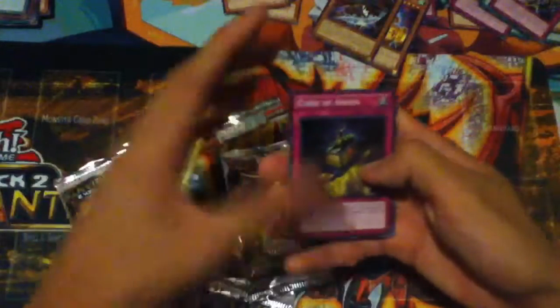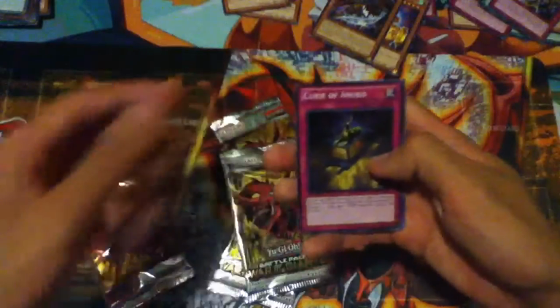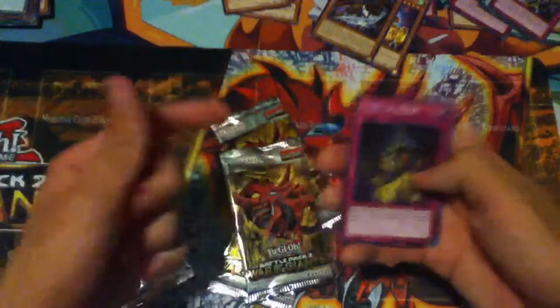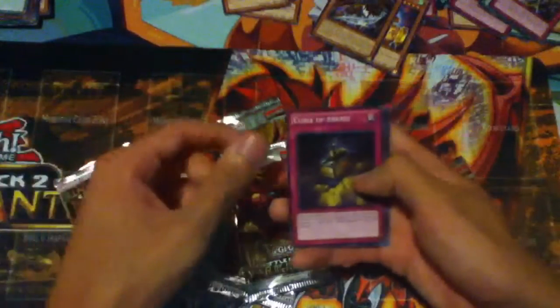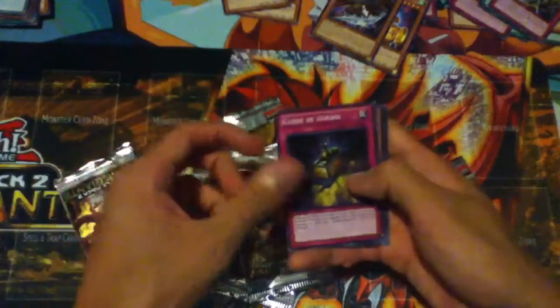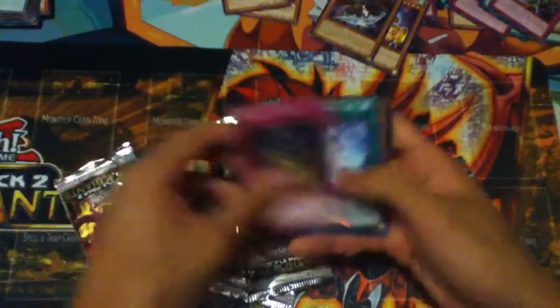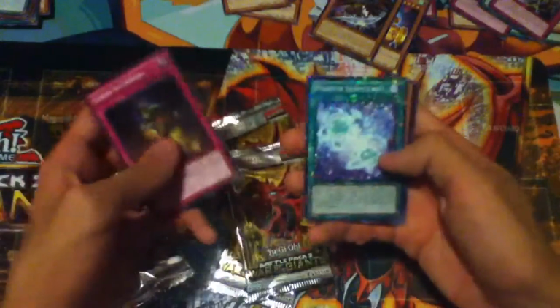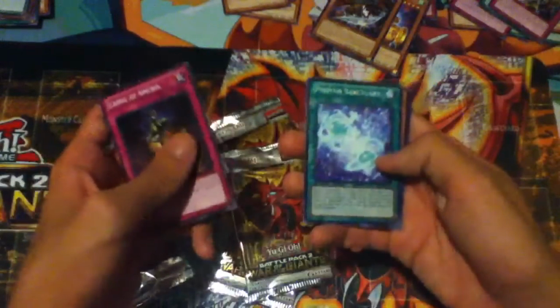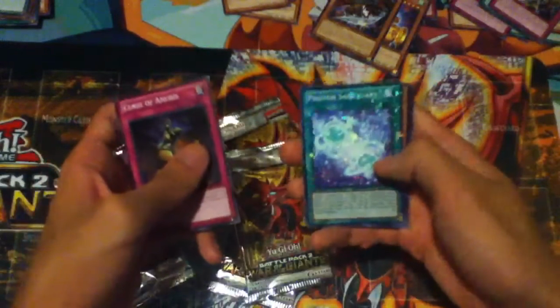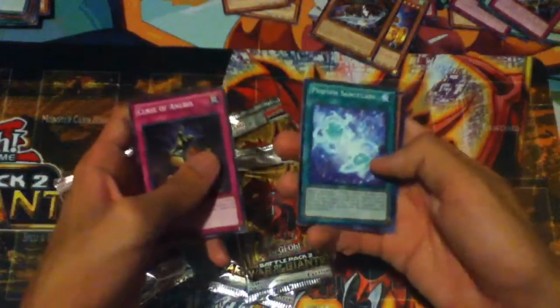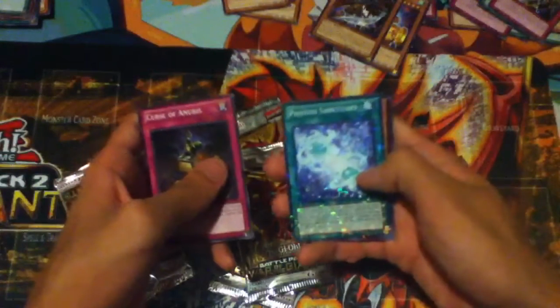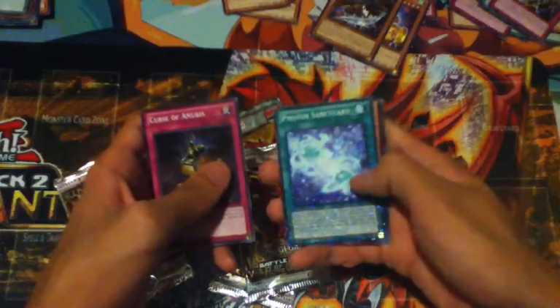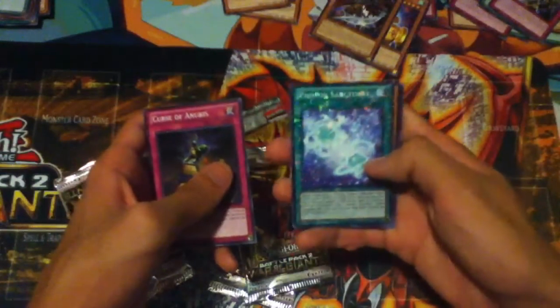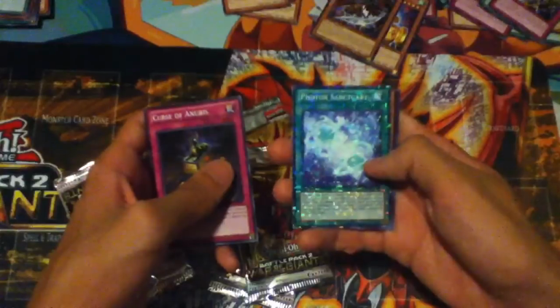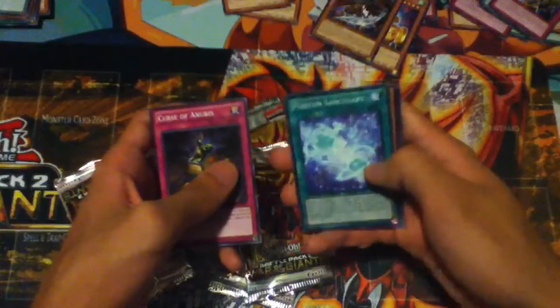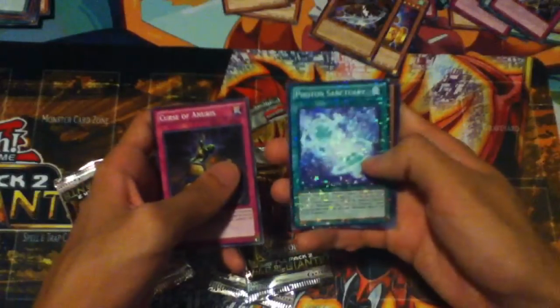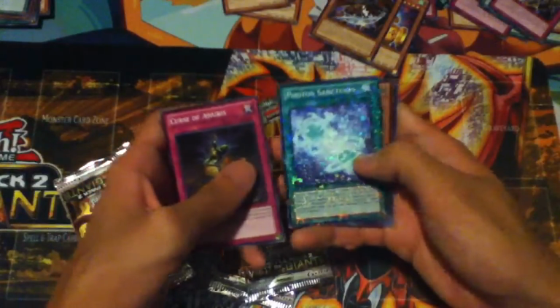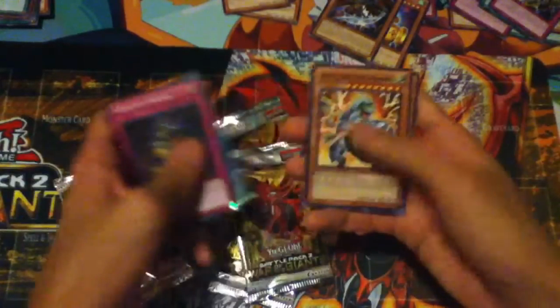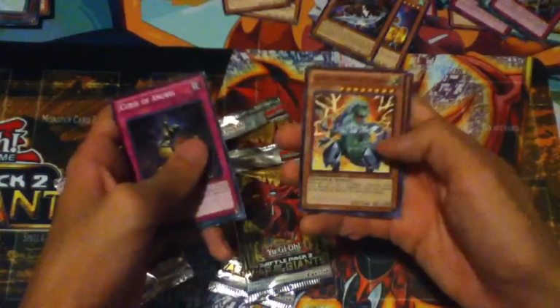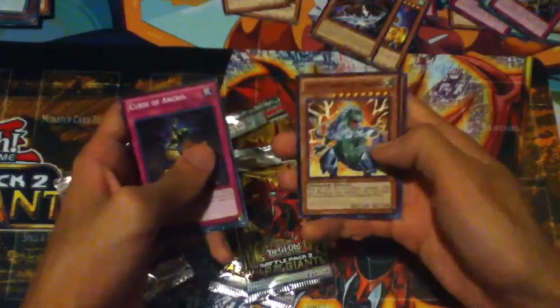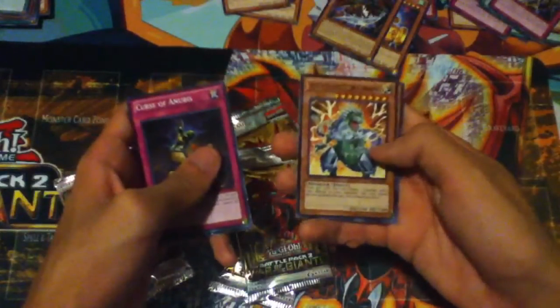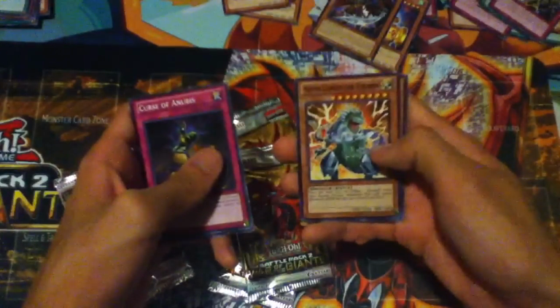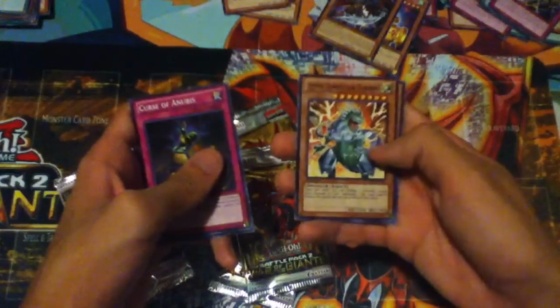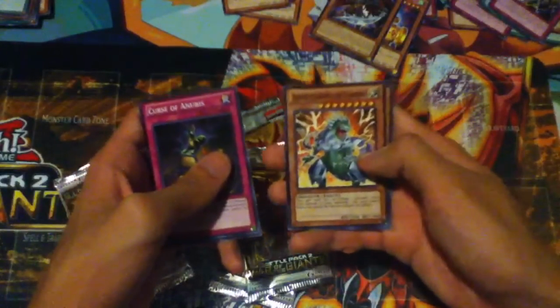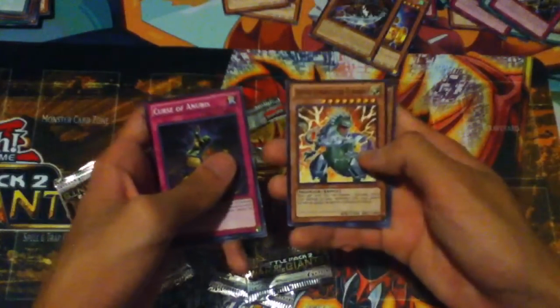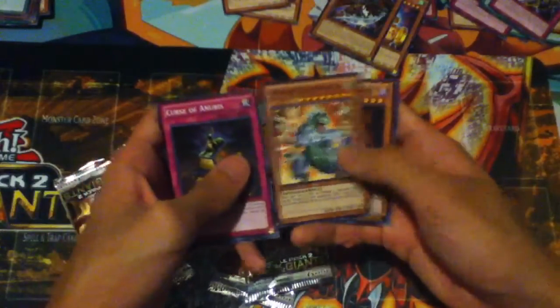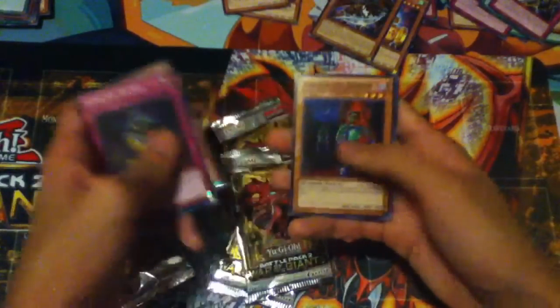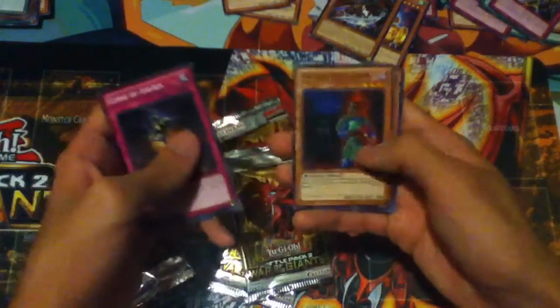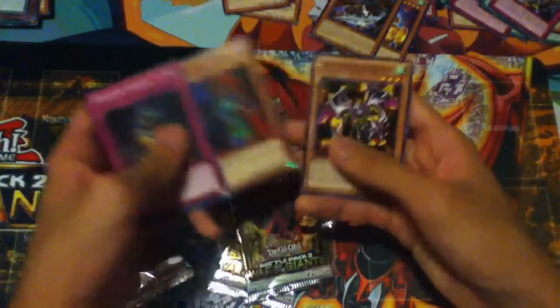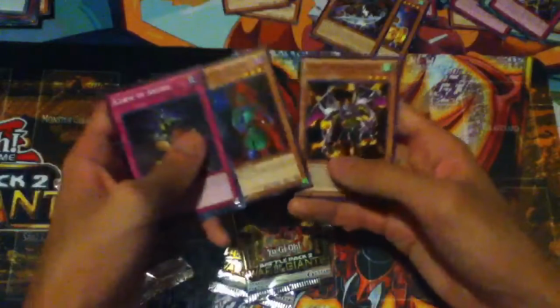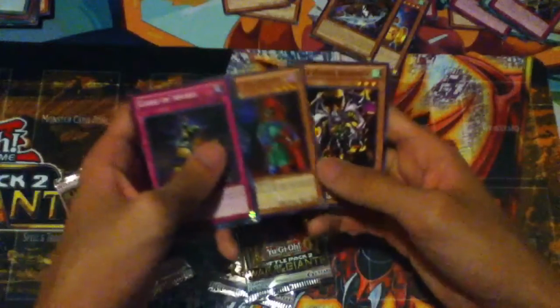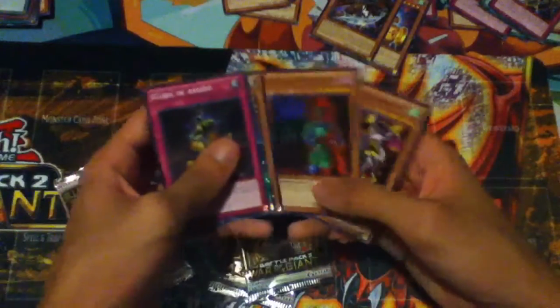Curse of Anubis - really good card. Mosaic Rare Photon Sanctuary, Black Rare Superconductor Tyrano, and then these are Common.